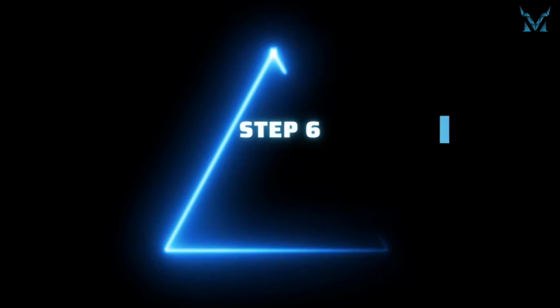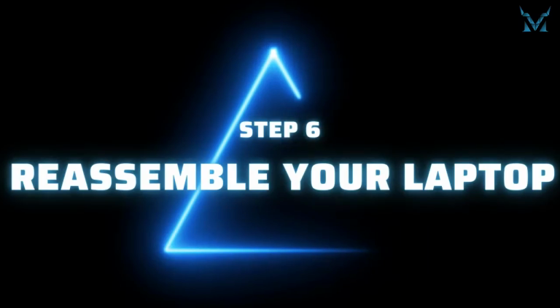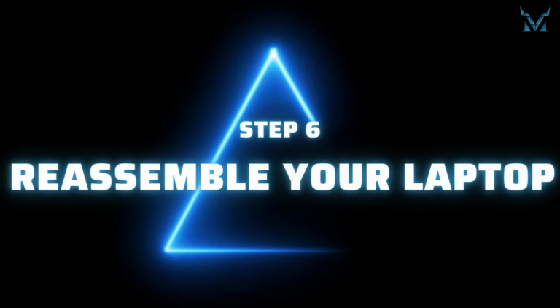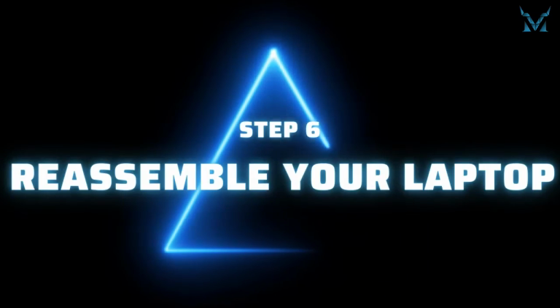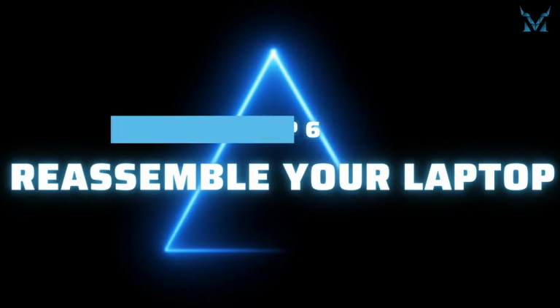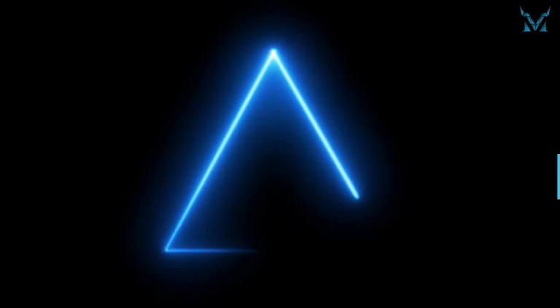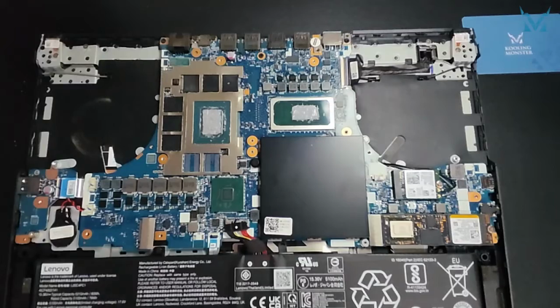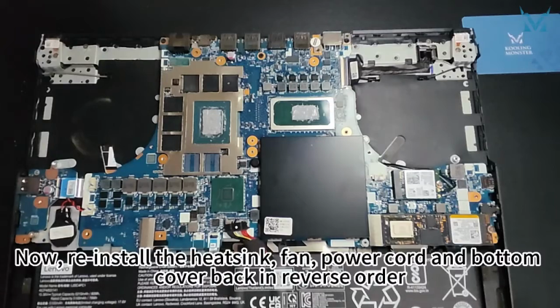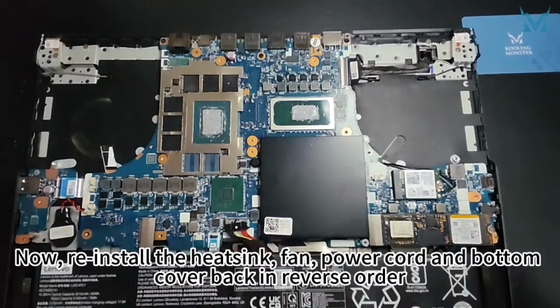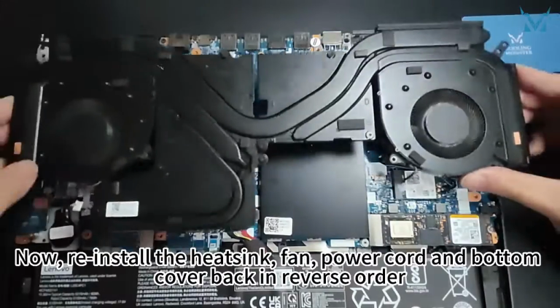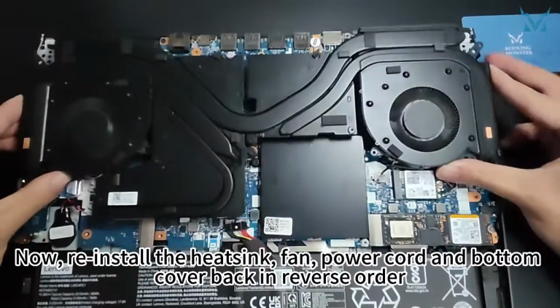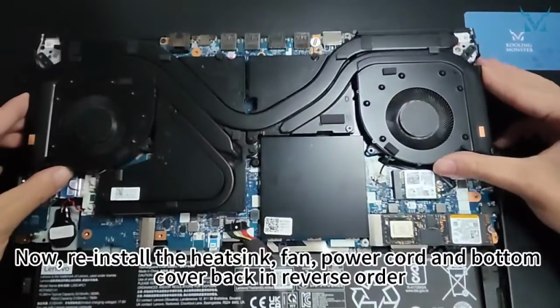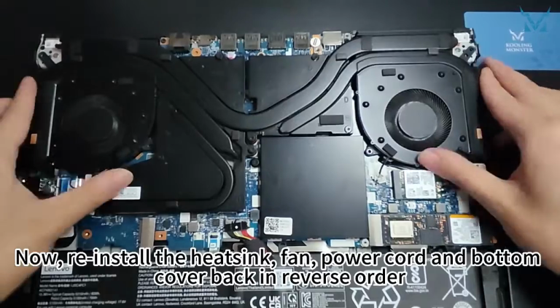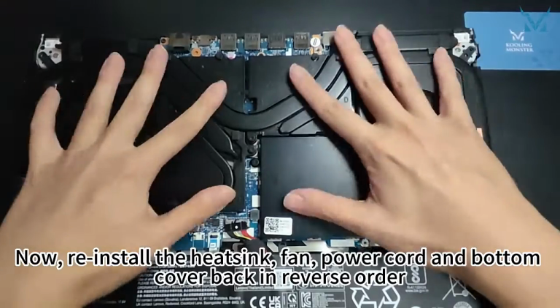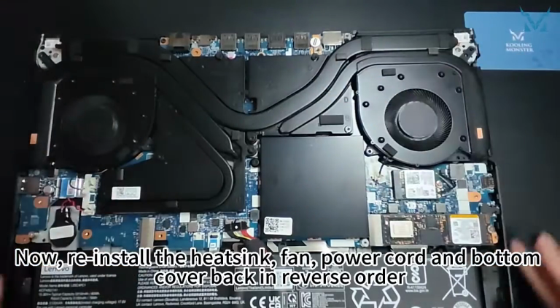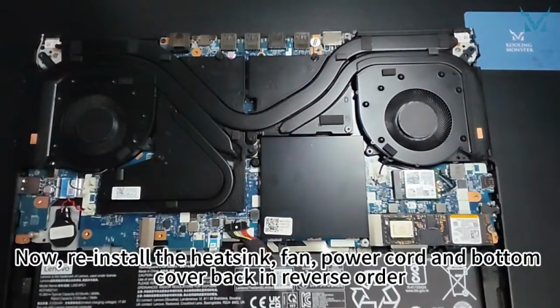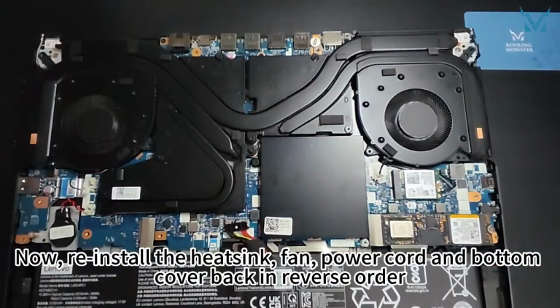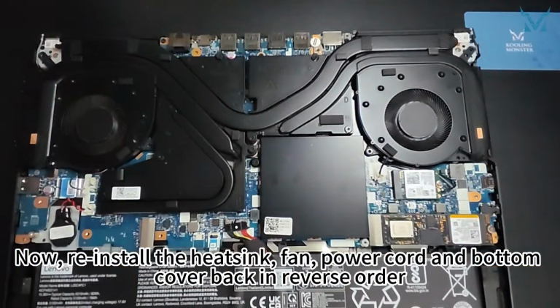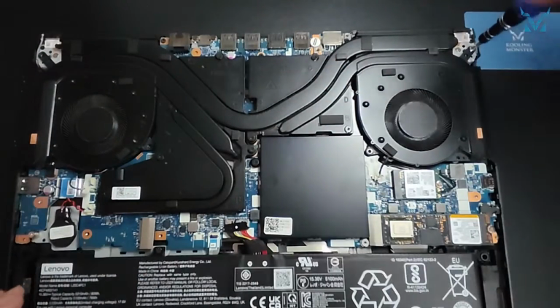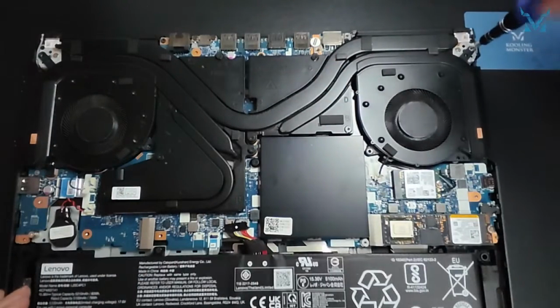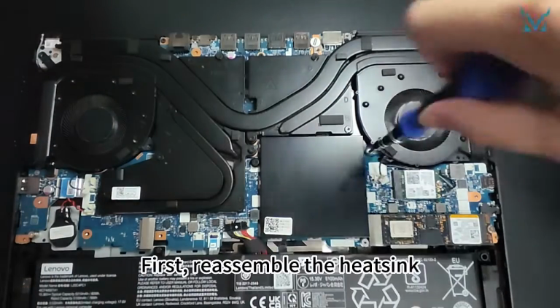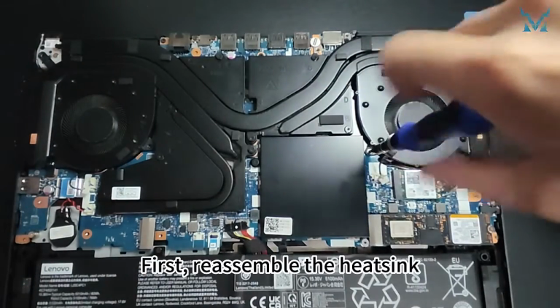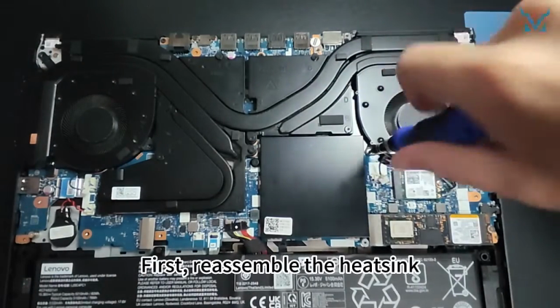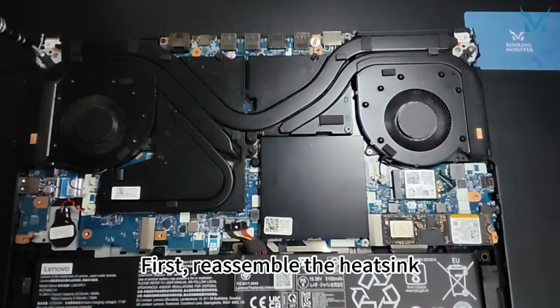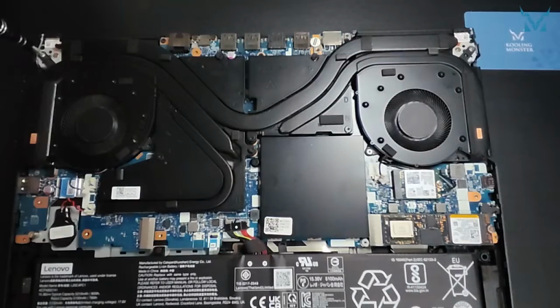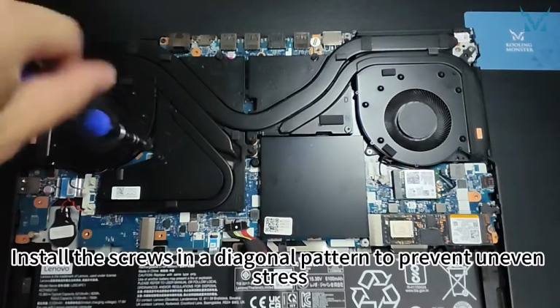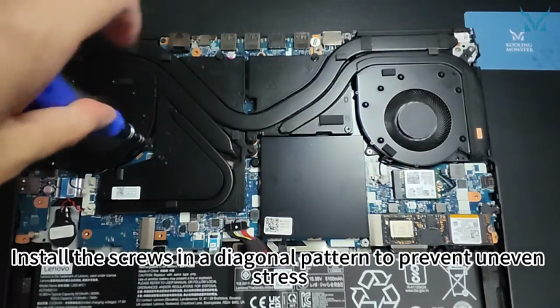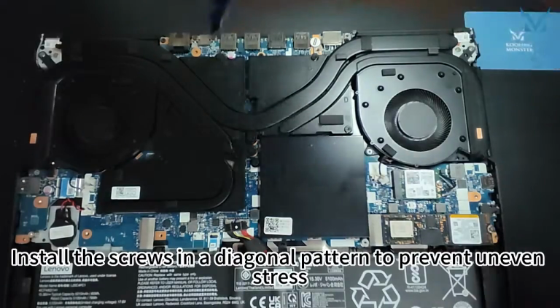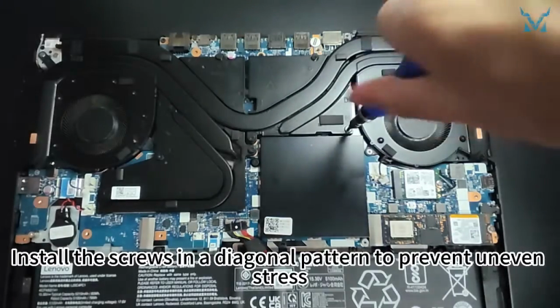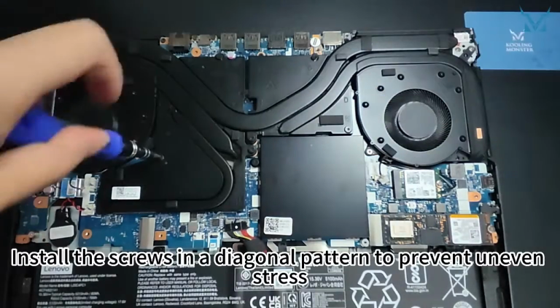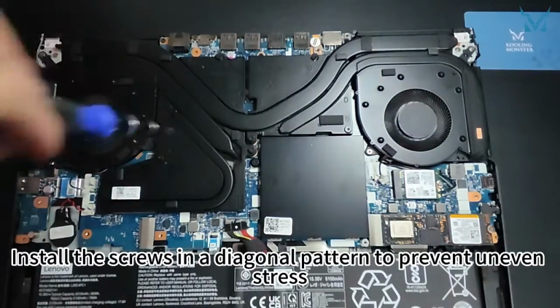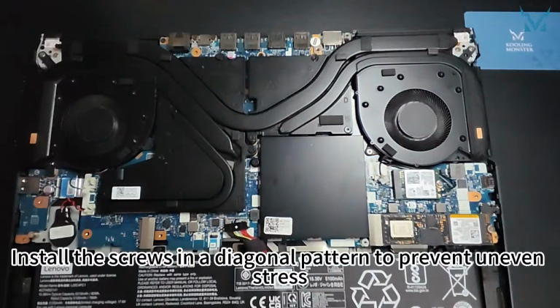Step 6: Reassemble your laptop. Now reinstall the heat sink, fan, power cord, and bottom cover back in reverse order. First, reassemble the heat sink and install the screws in a diagonal pattern to prevent uneven stress.